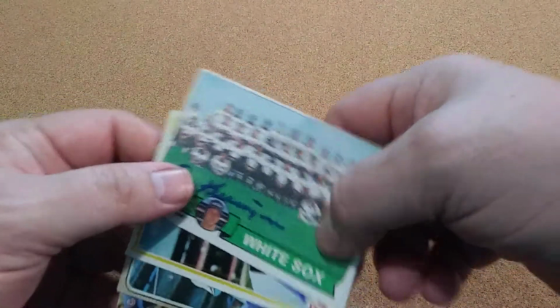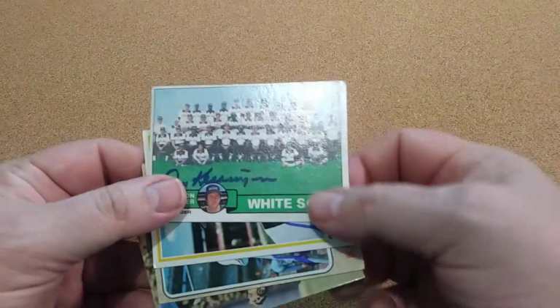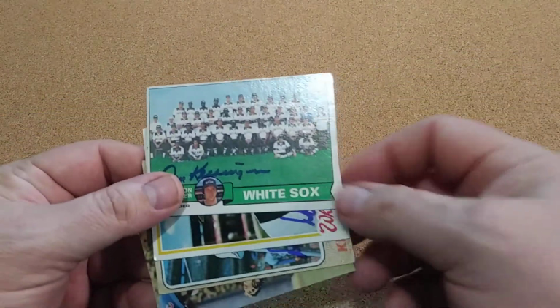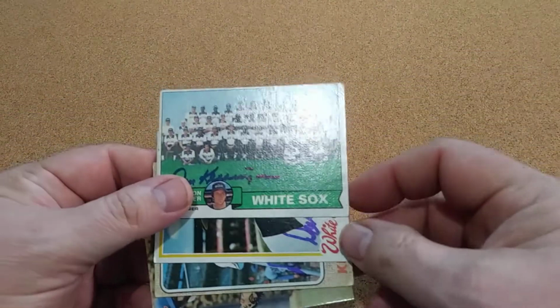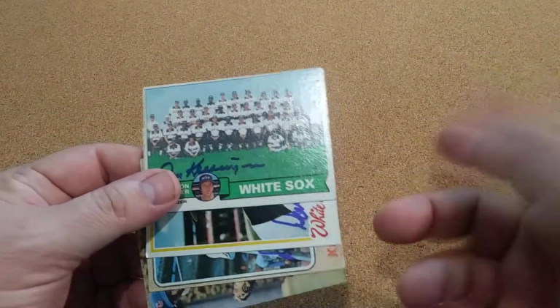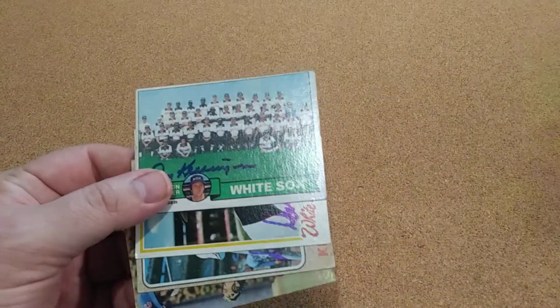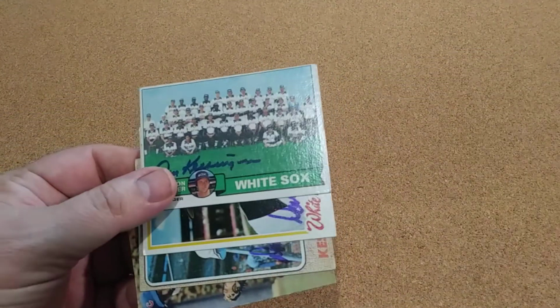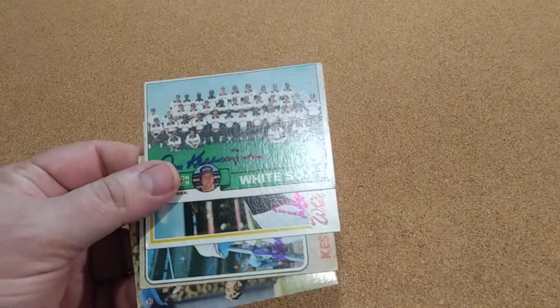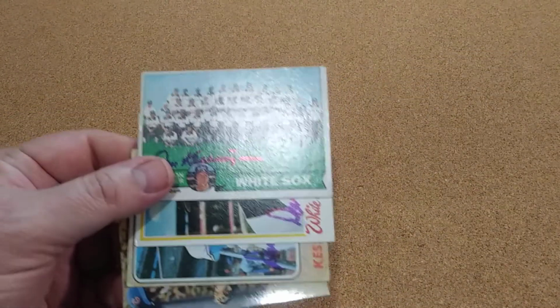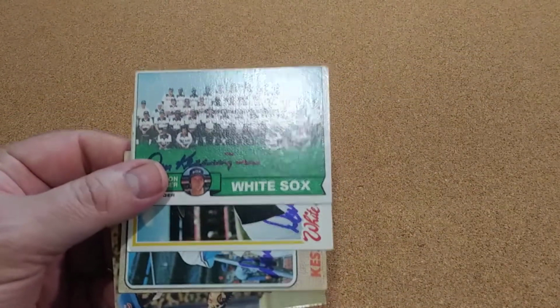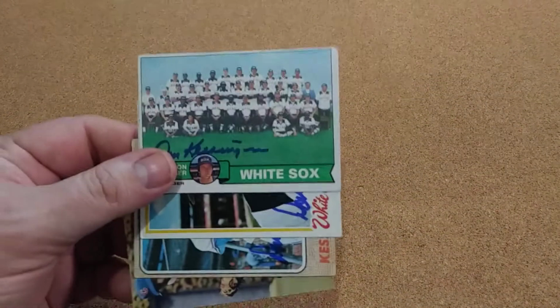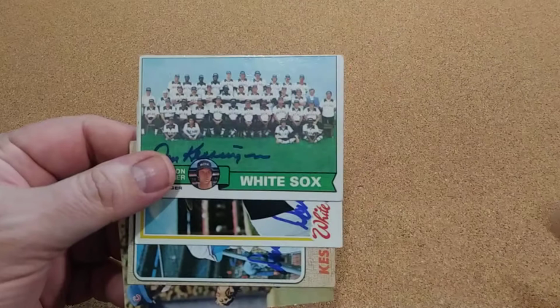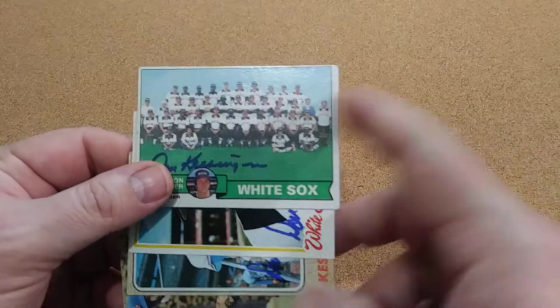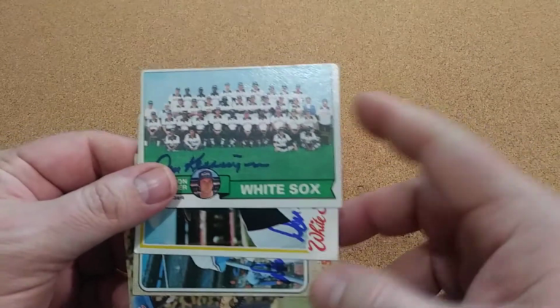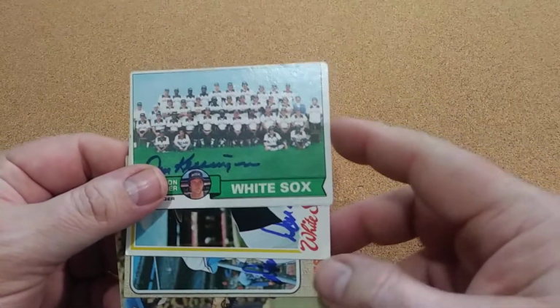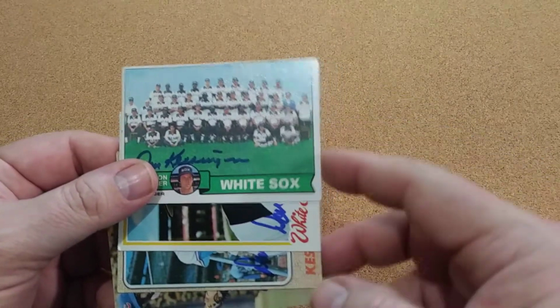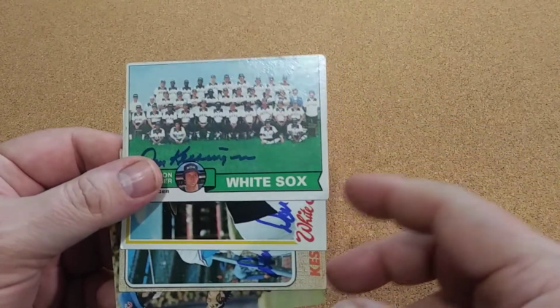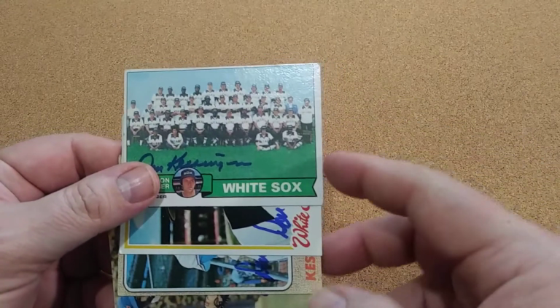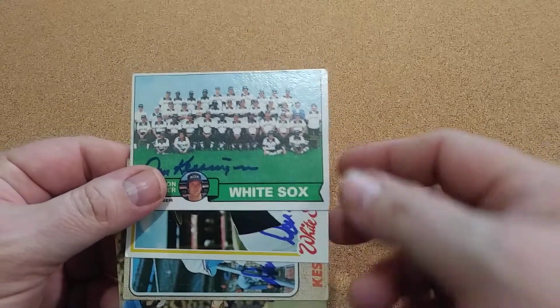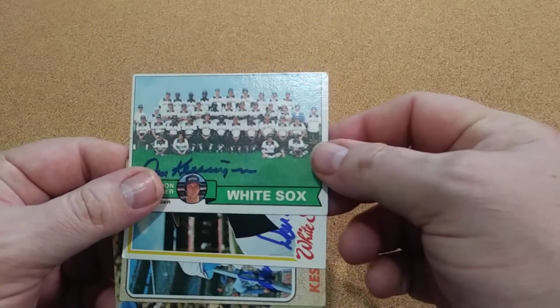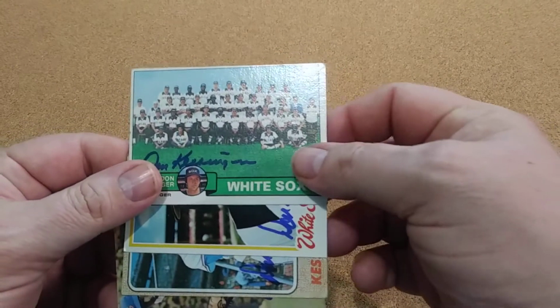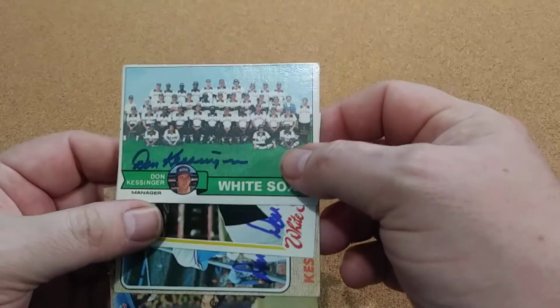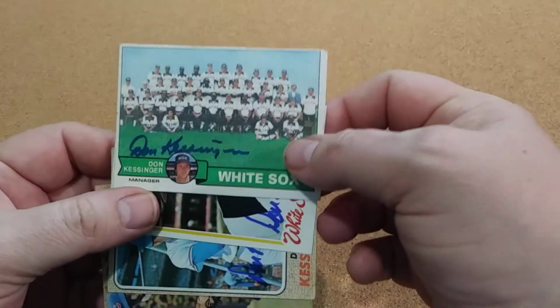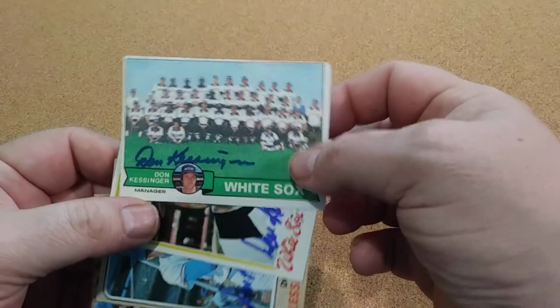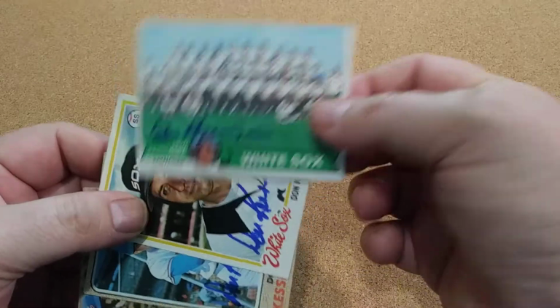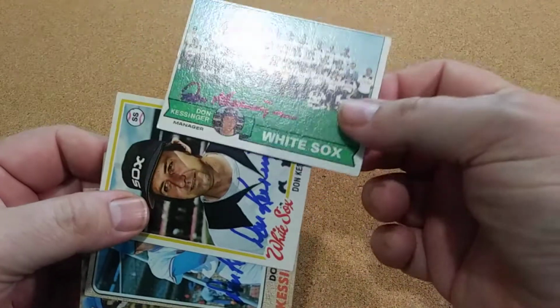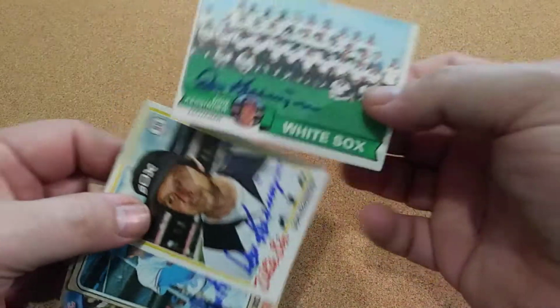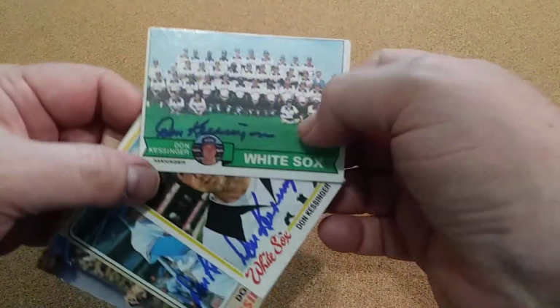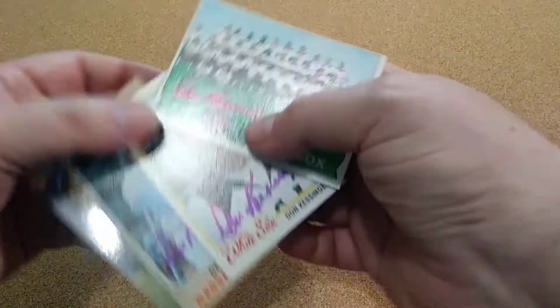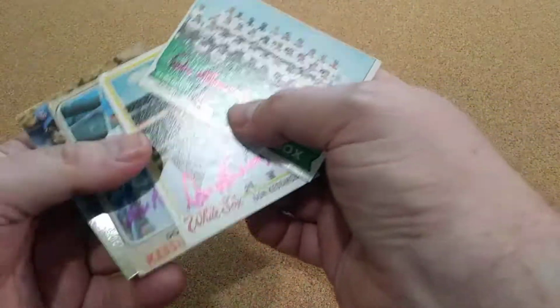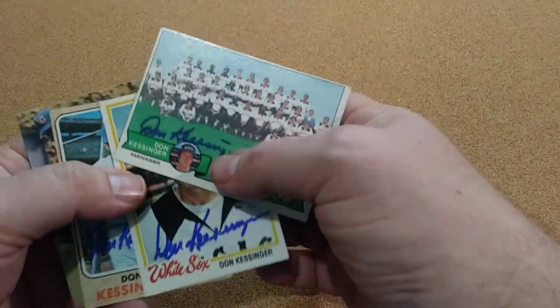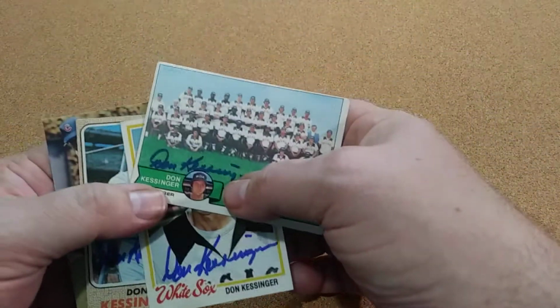I like the Braves because they're the Braves. But I also like the White Sox because our local minor league team, the Birmingham Barons, are the farm team for the White Sox. So I try to PC a bunch of White Sox players.